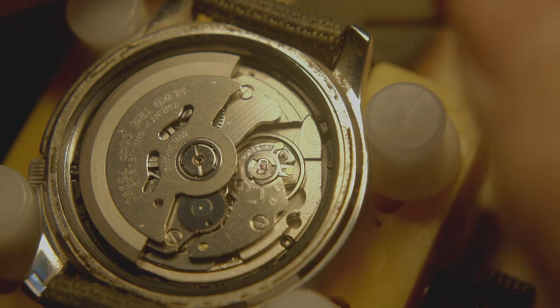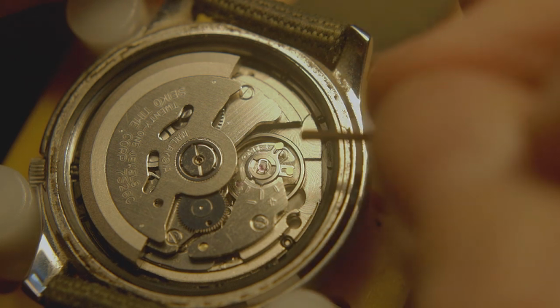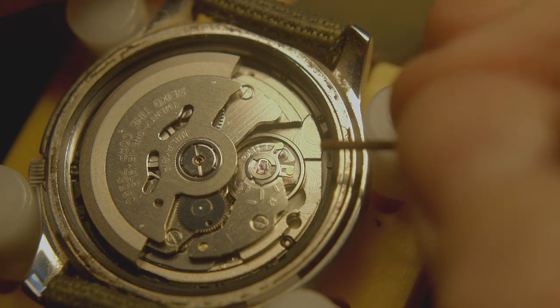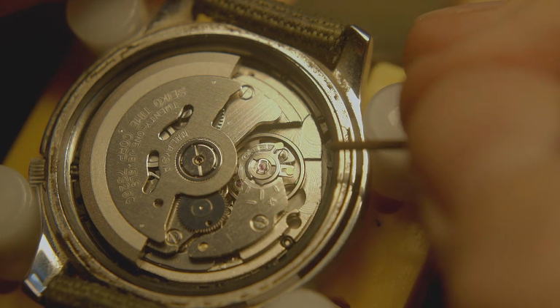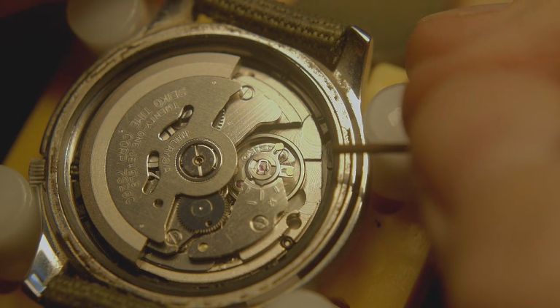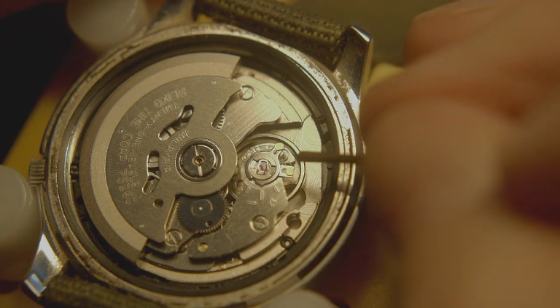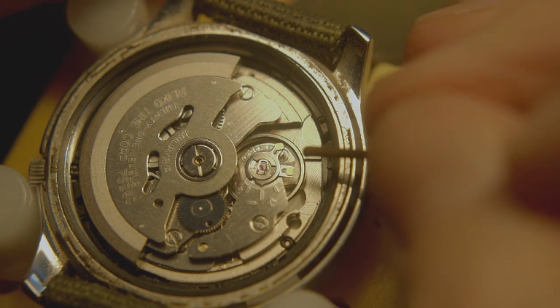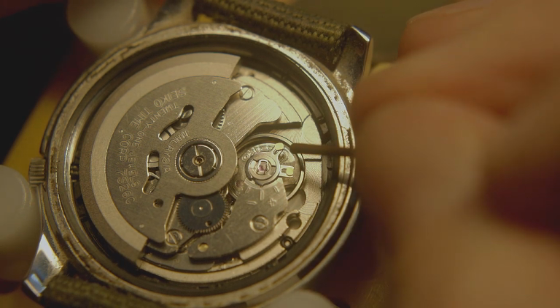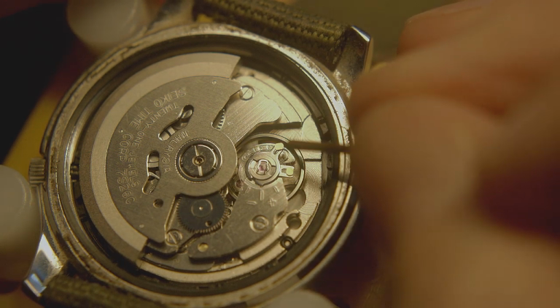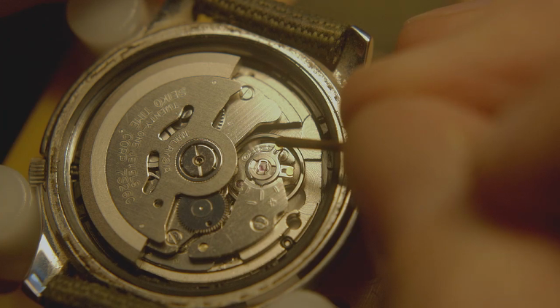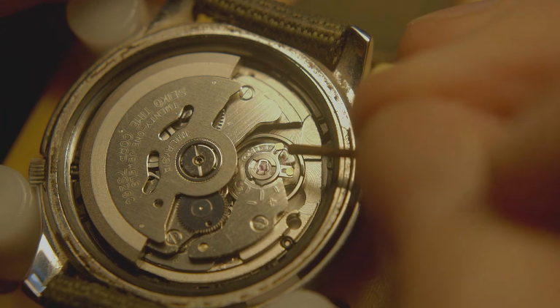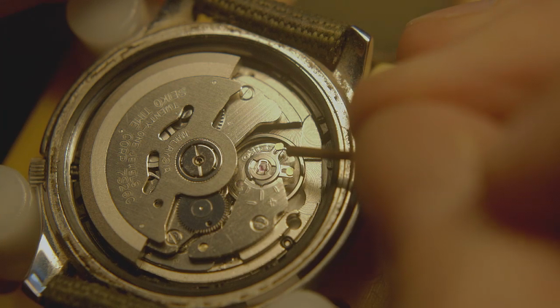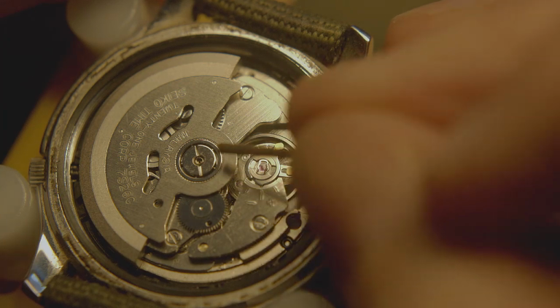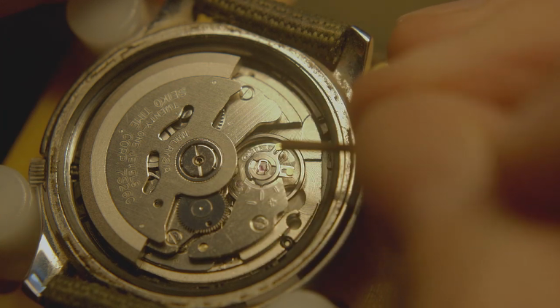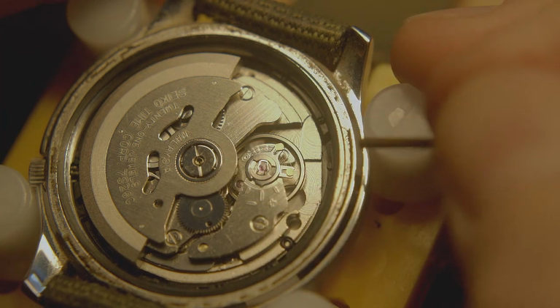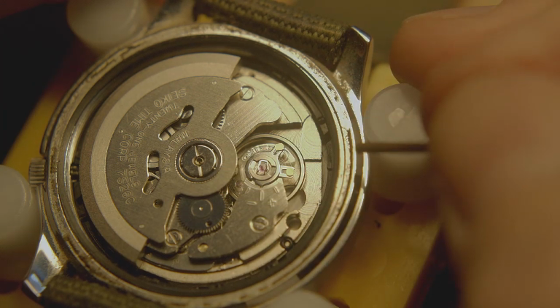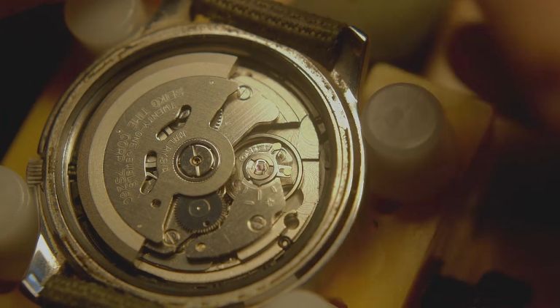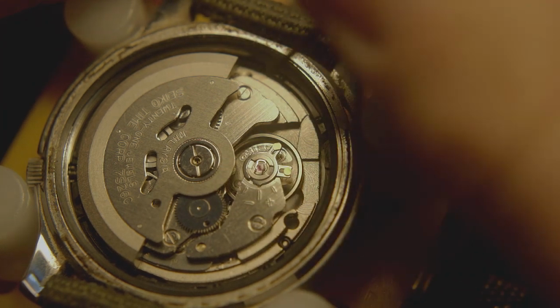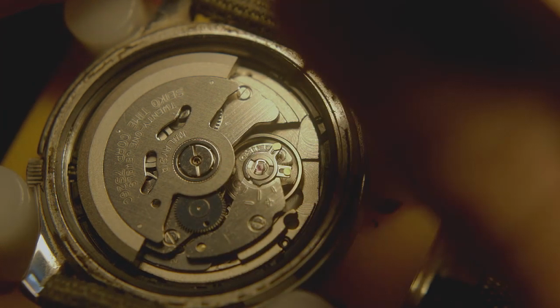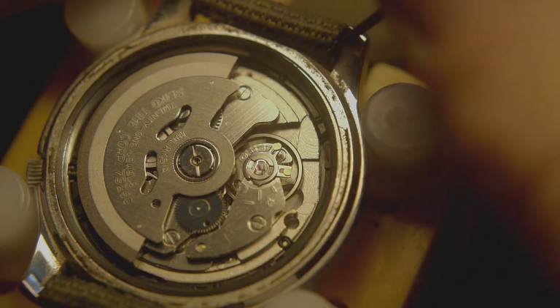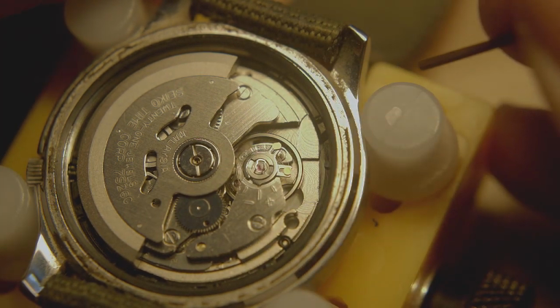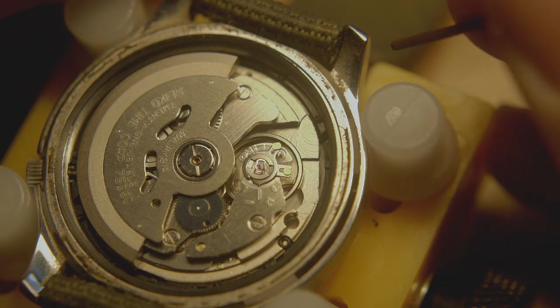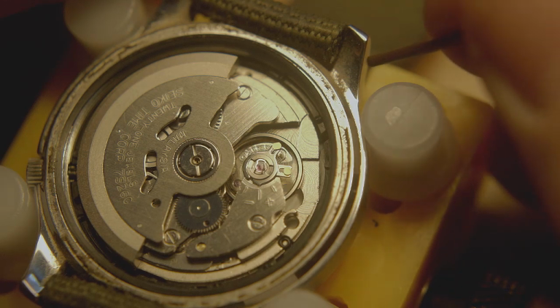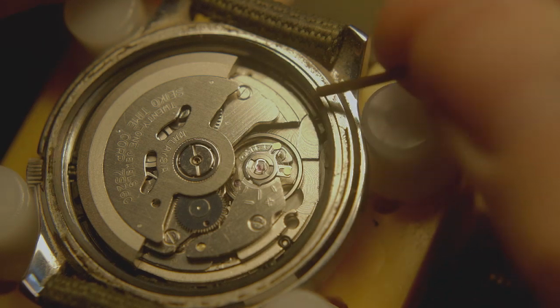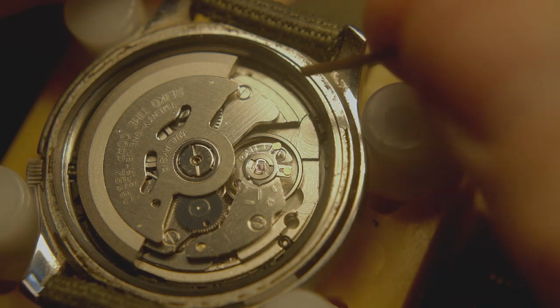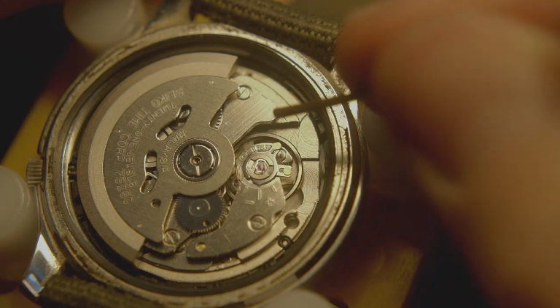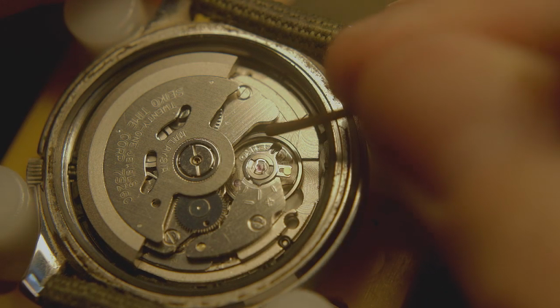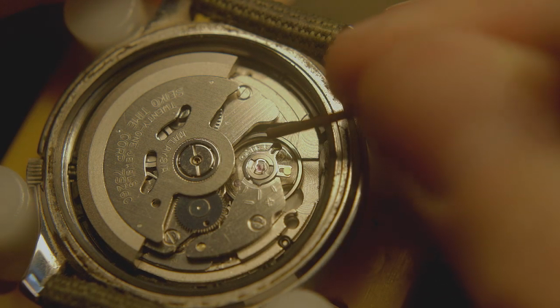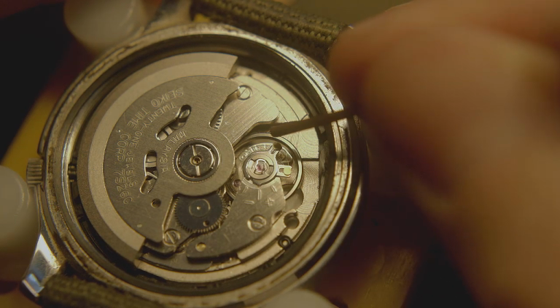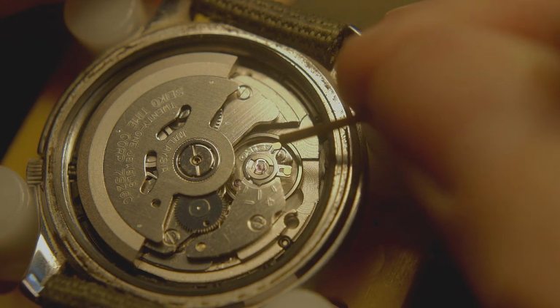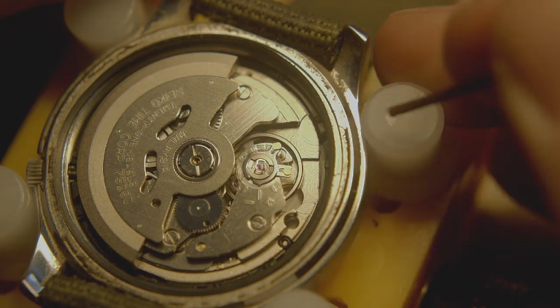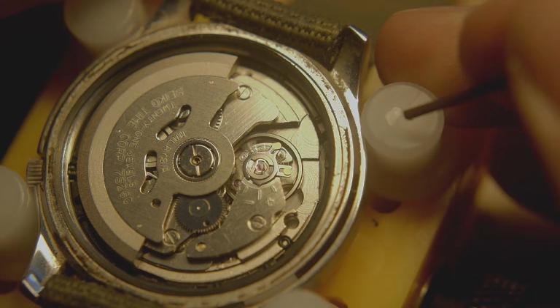If I find that it's still running a little slow, I'll open it up again and nudge it a little more in the counterclockwise direction. And if I find out that it is running a little fast — like if I hit it too much — I'm just going to pull it back the other way.